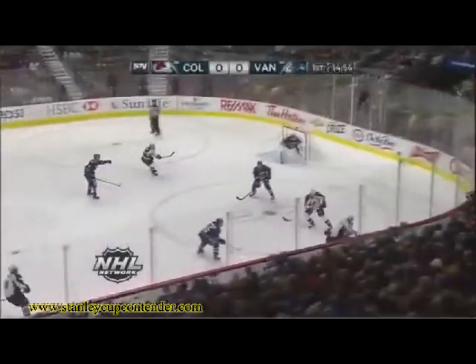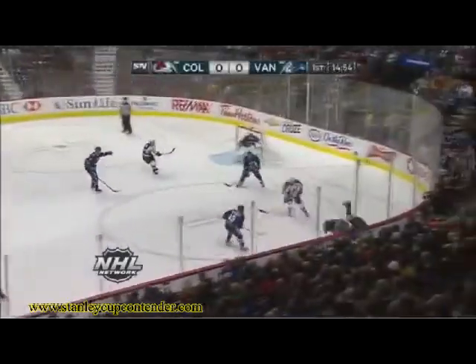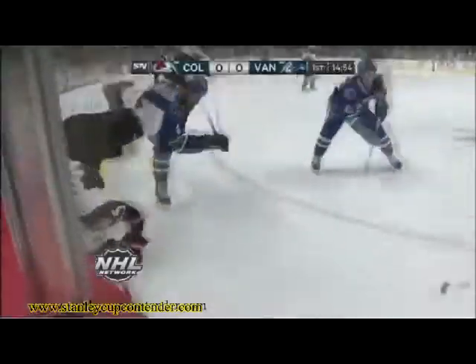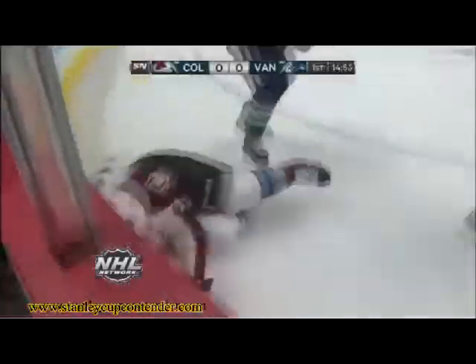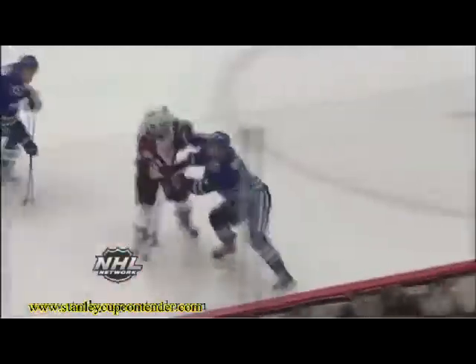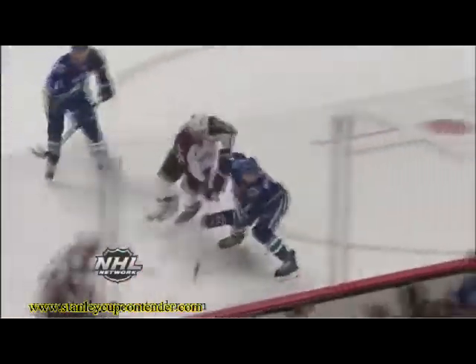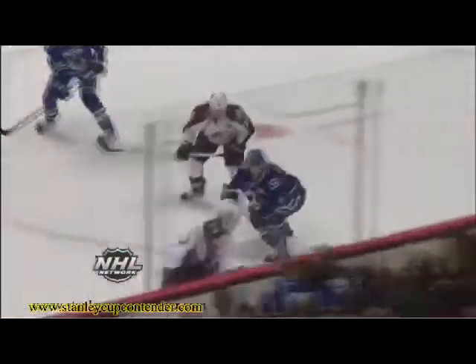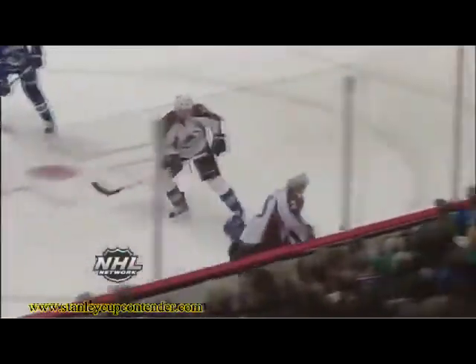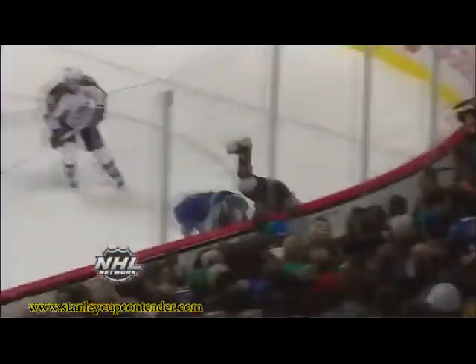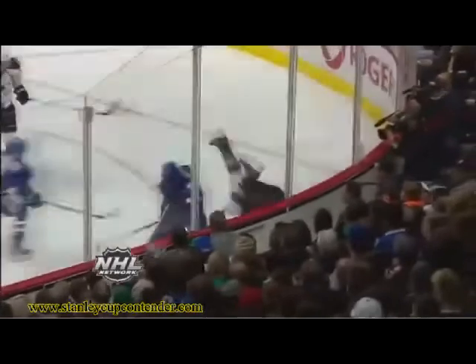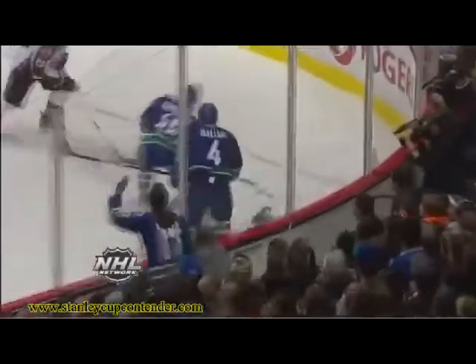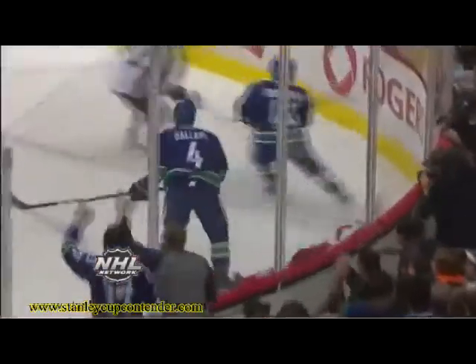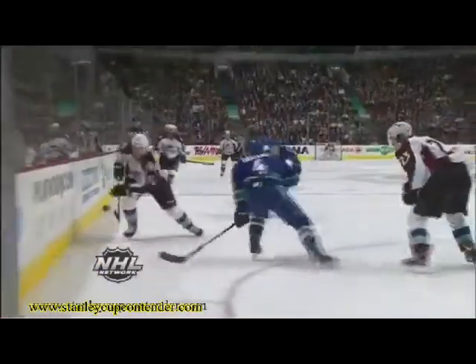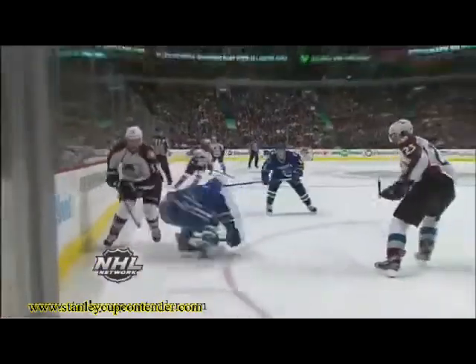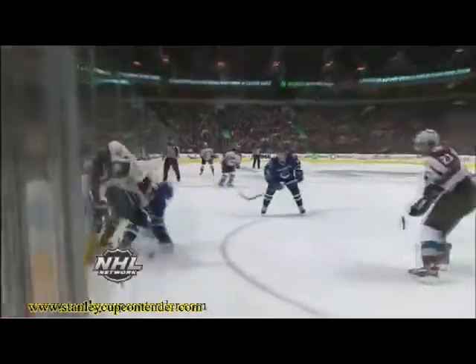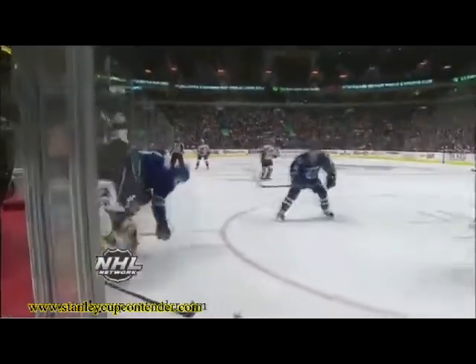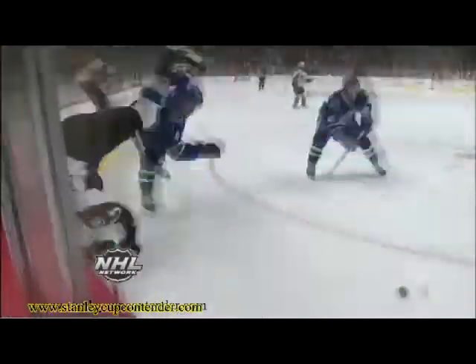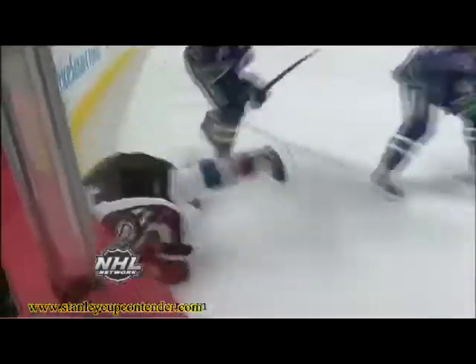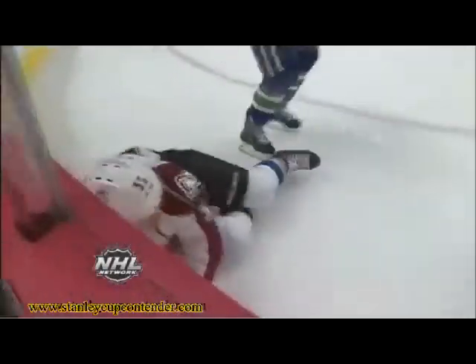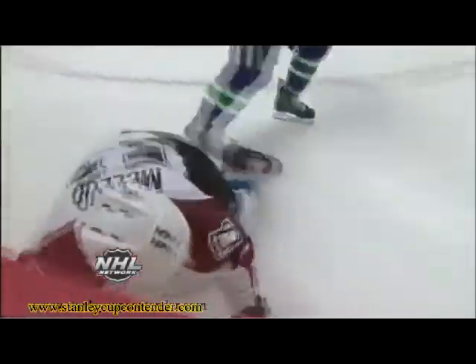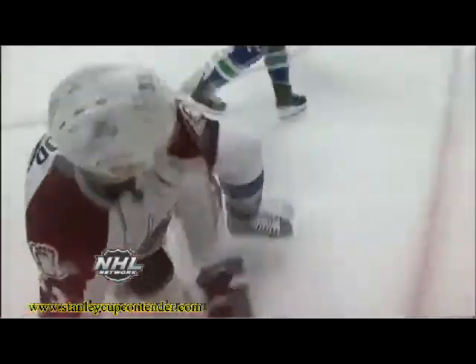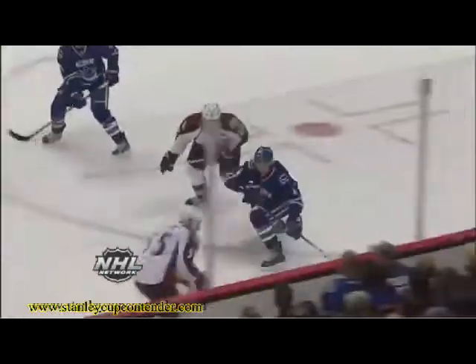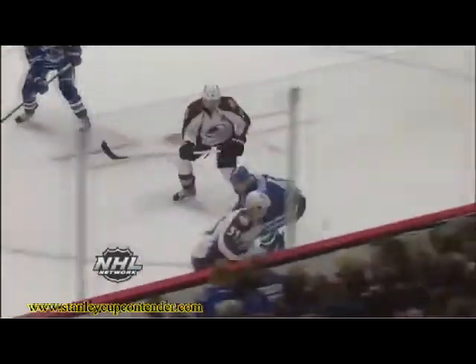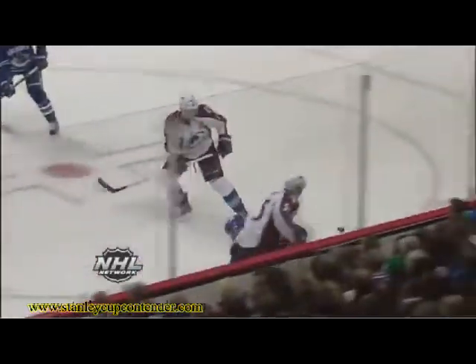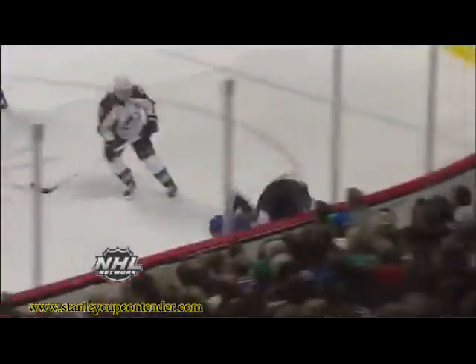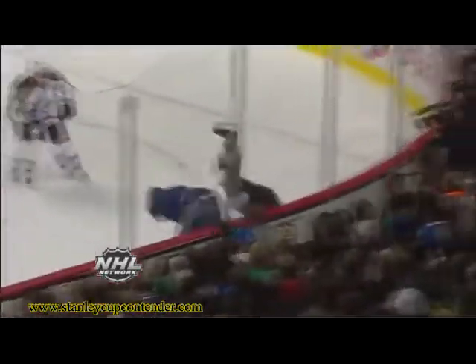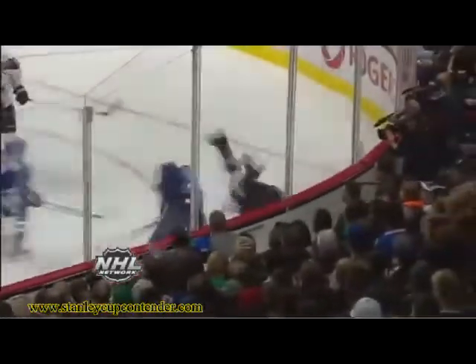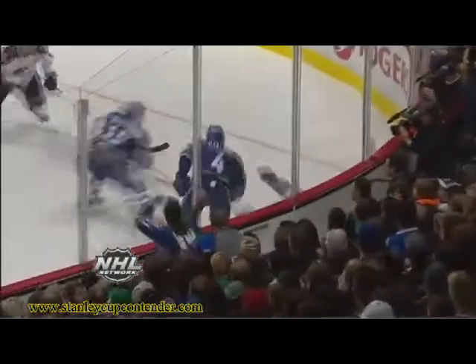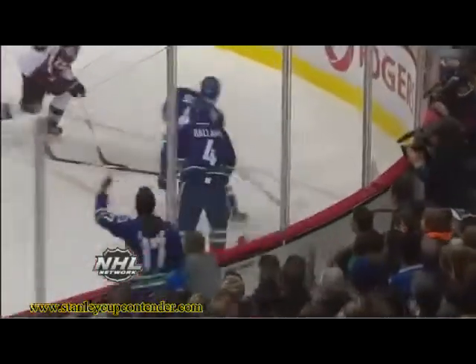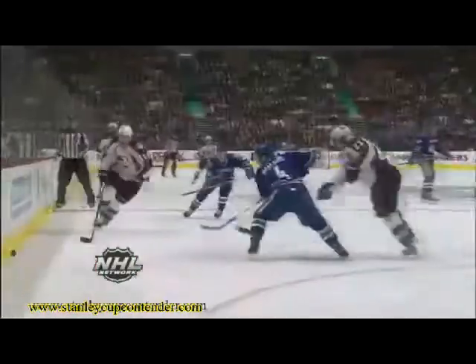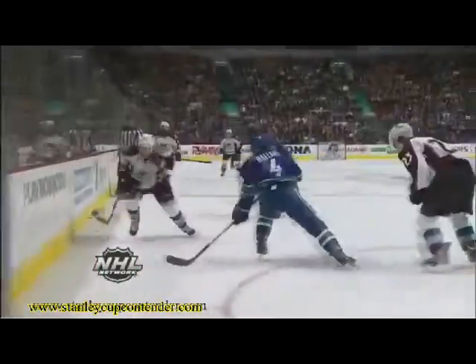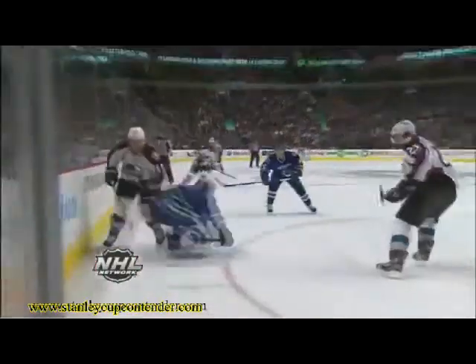Has to contend with McLeod, and he put the hip into him. Up and over went Cody McLeod. Here's Keith Ballard — look at the hip, right at the waist level. Cody McLeod's up and over.